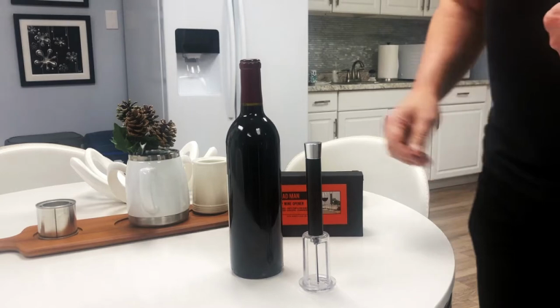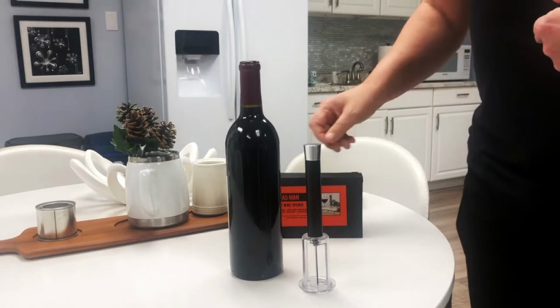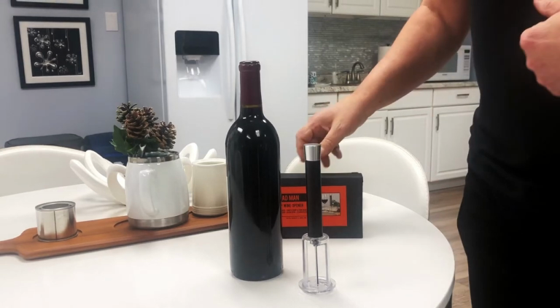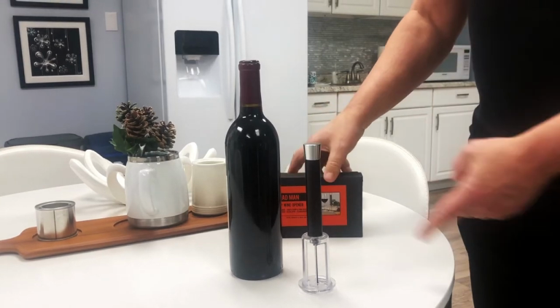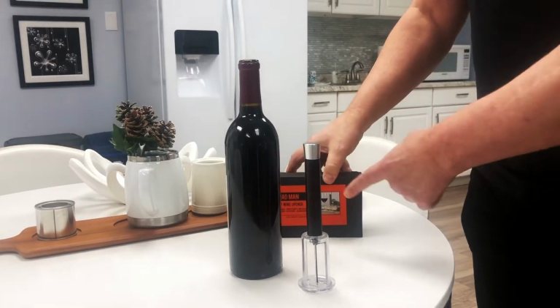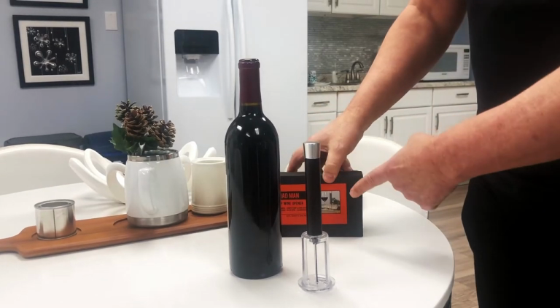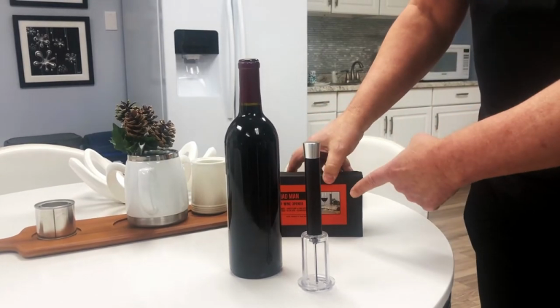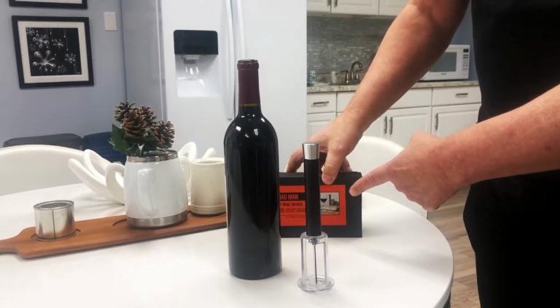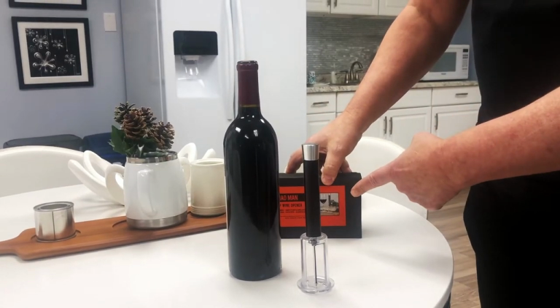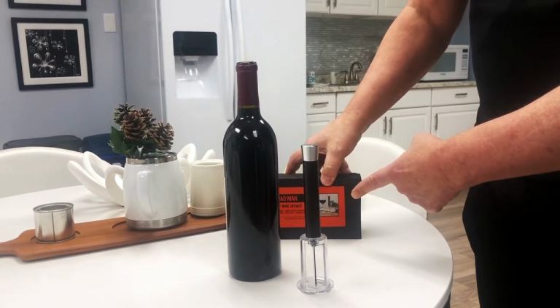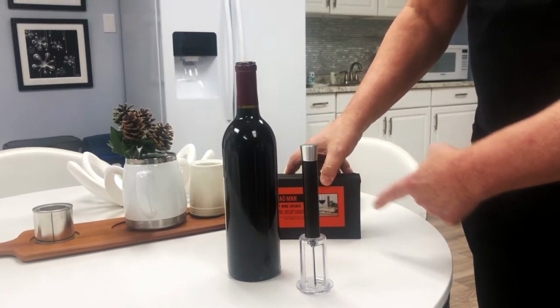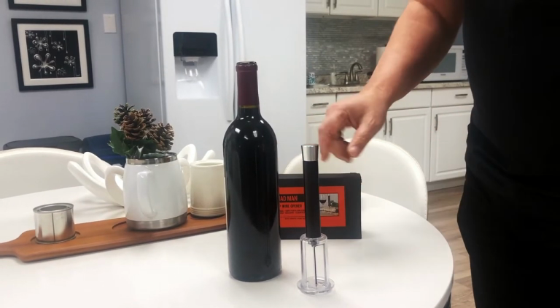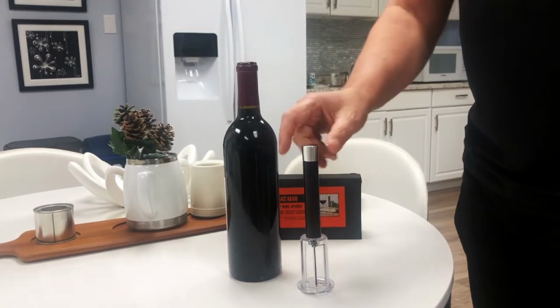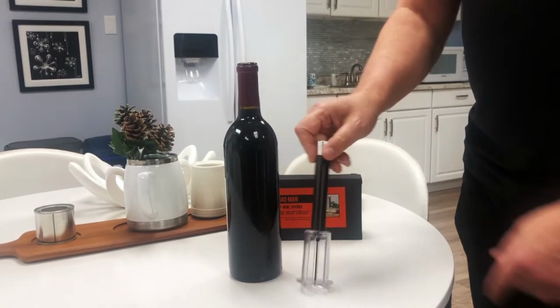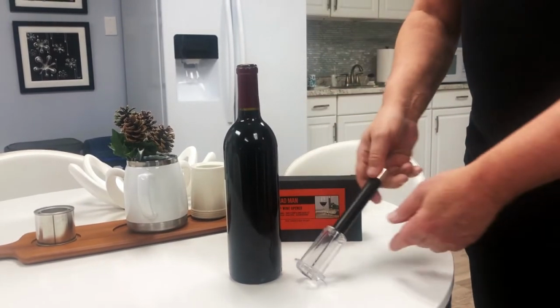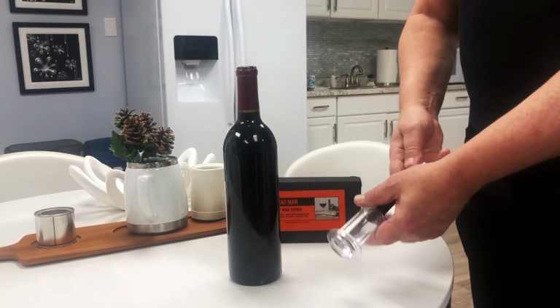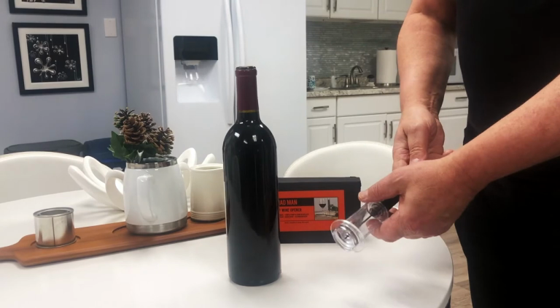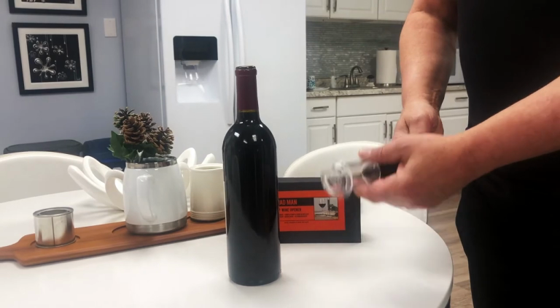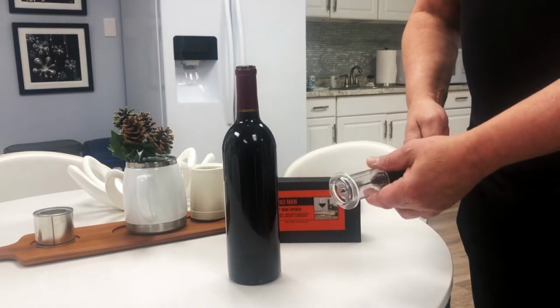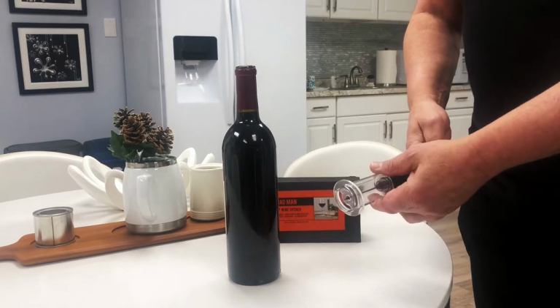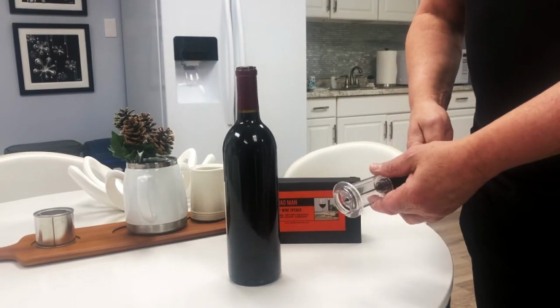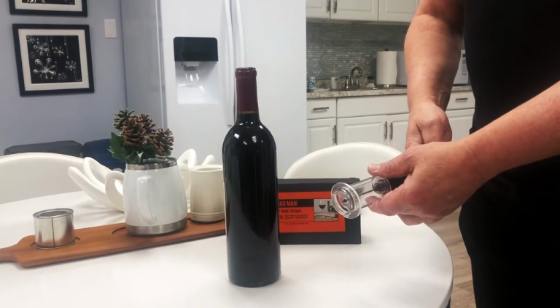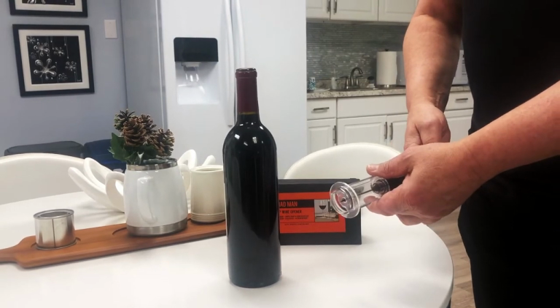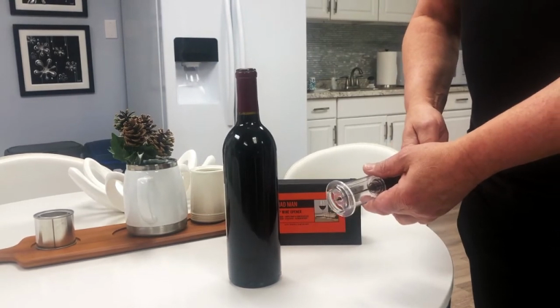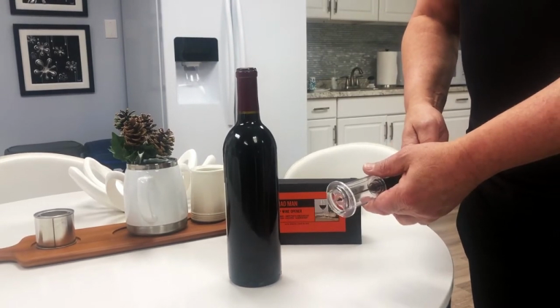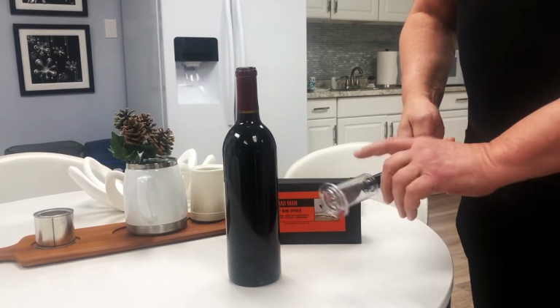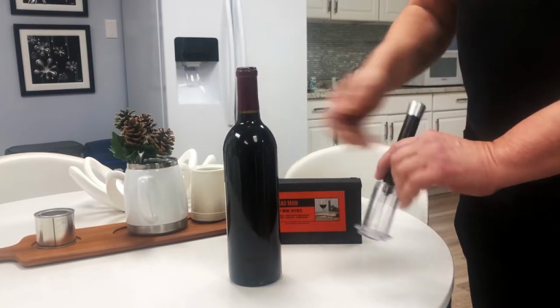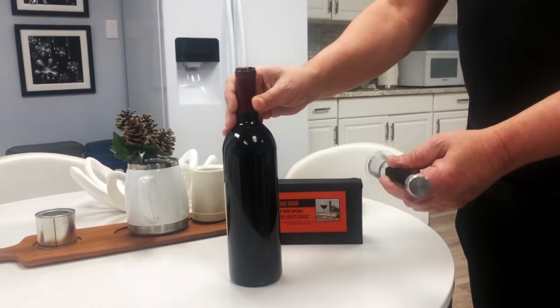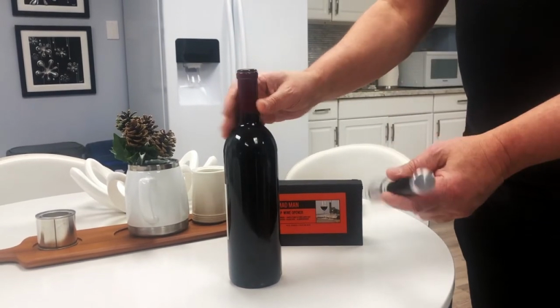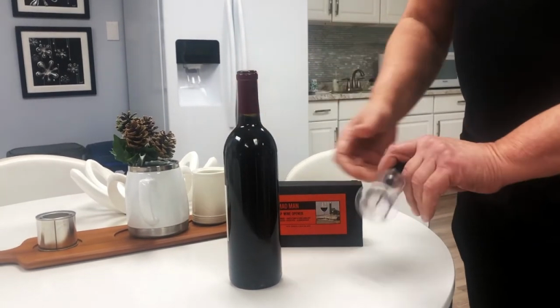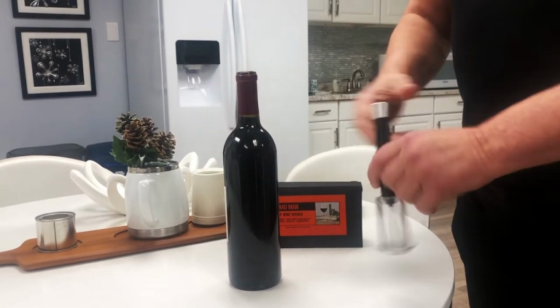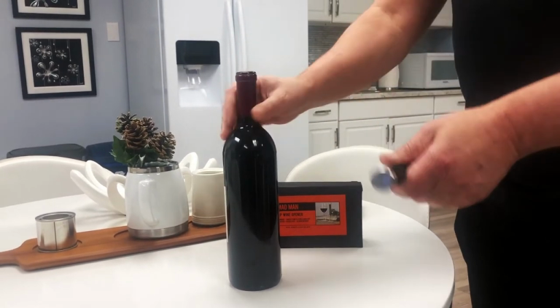I'm Ed Mann and we're going to show you today how to use the air pump wine opener. It's a simple little gadget that will open up a wine bottle quick and easy. For this demonstration, I'm just going to get started.